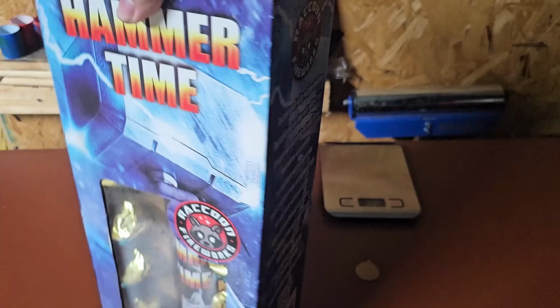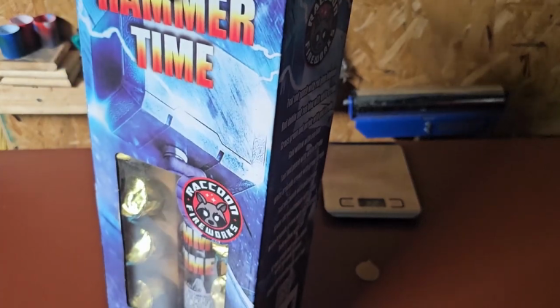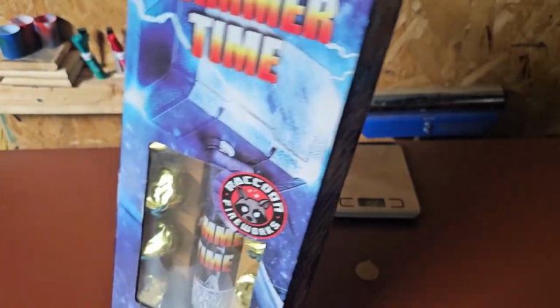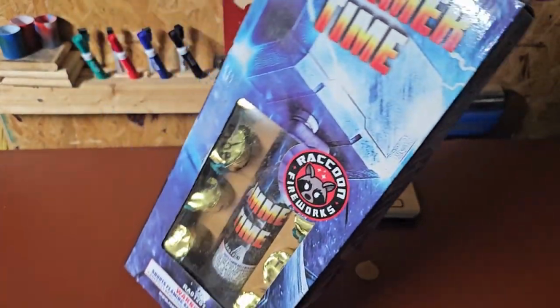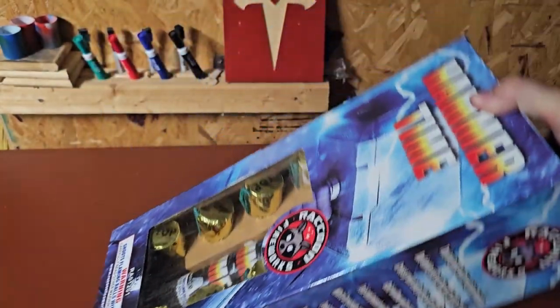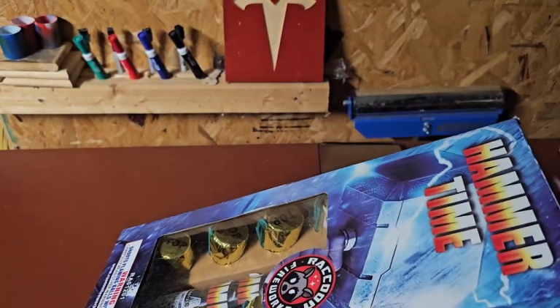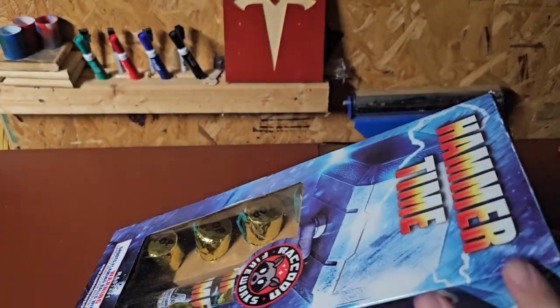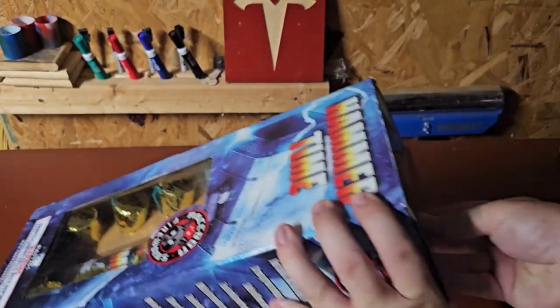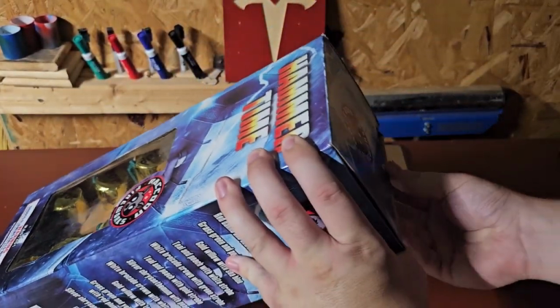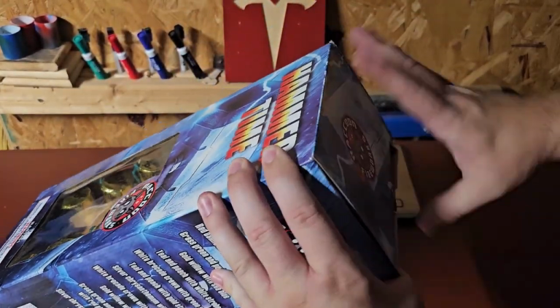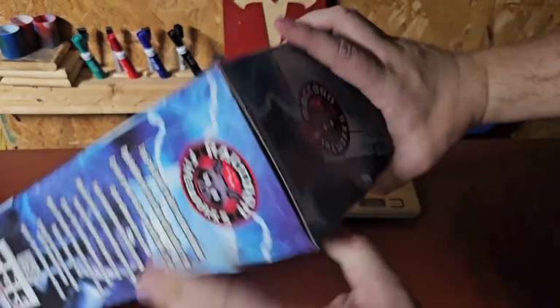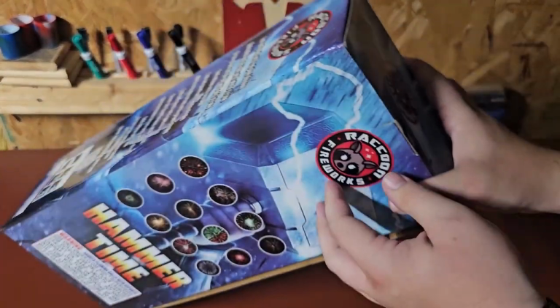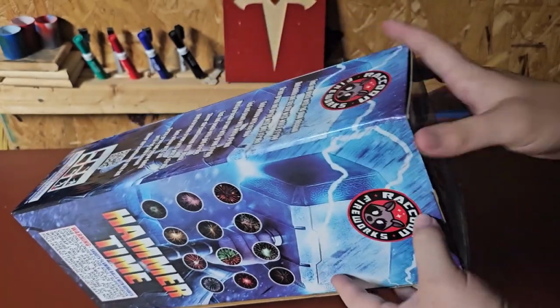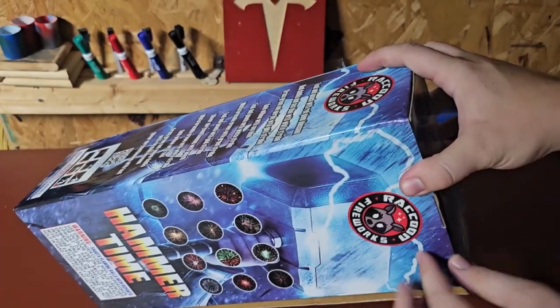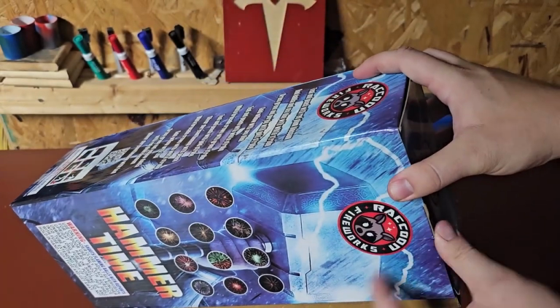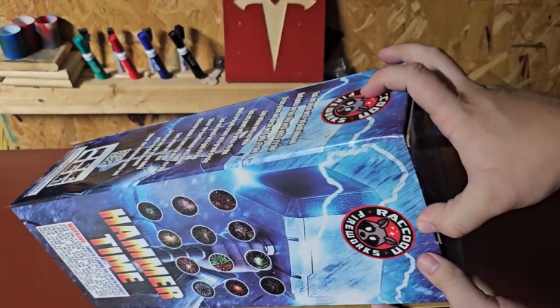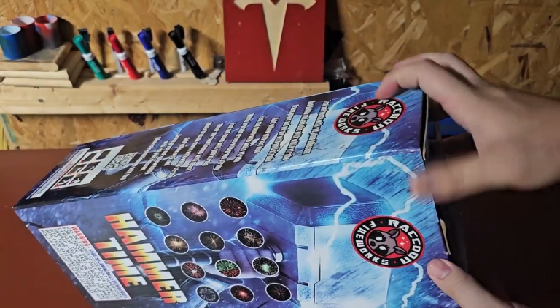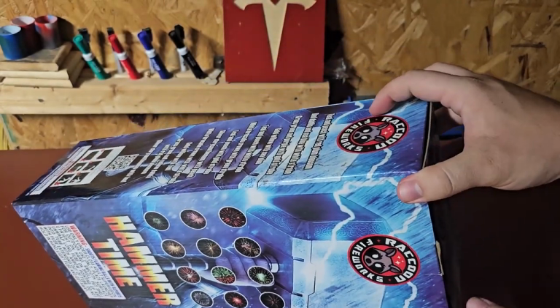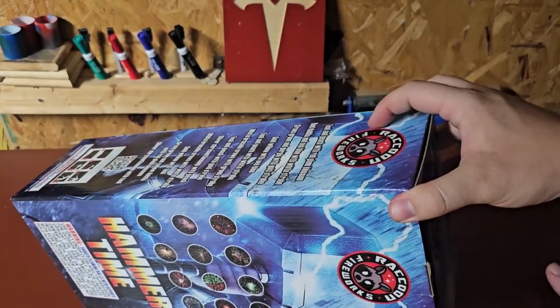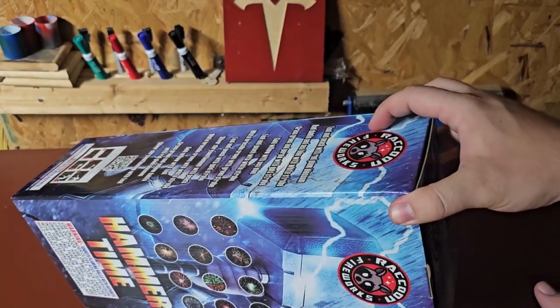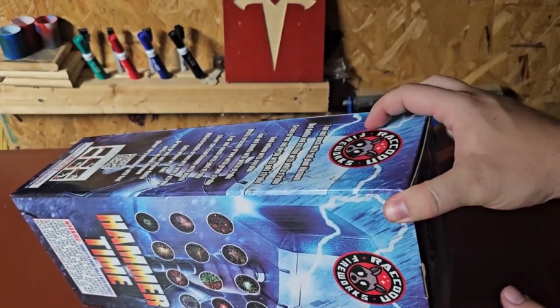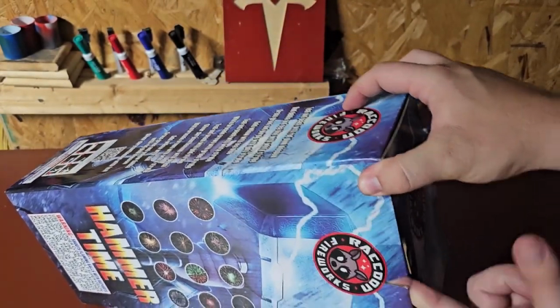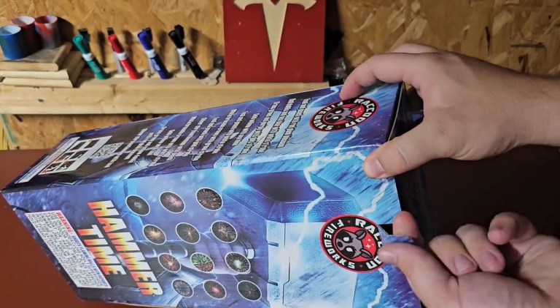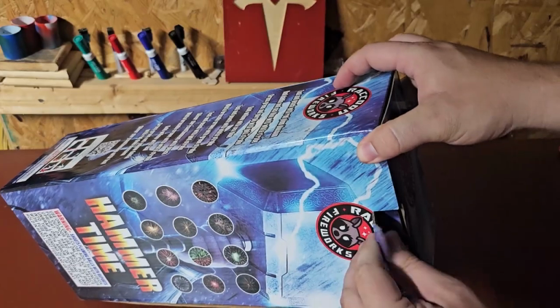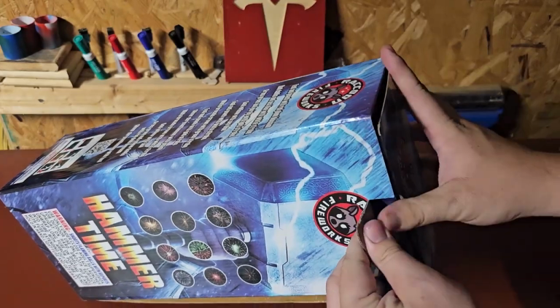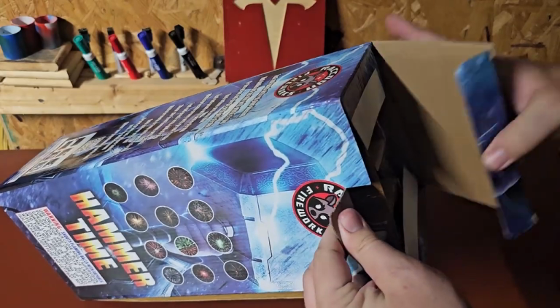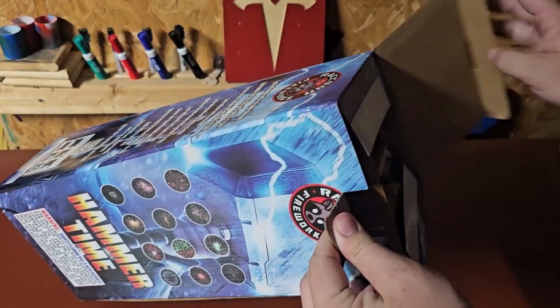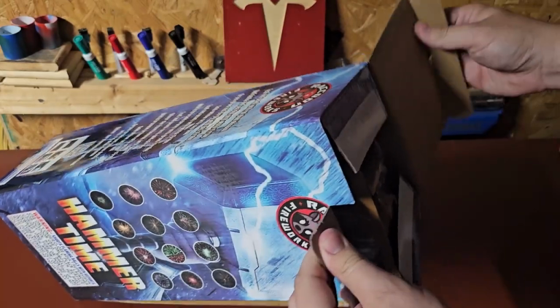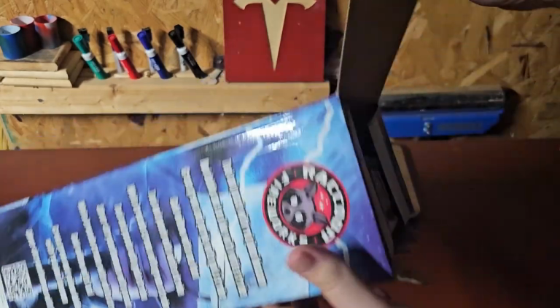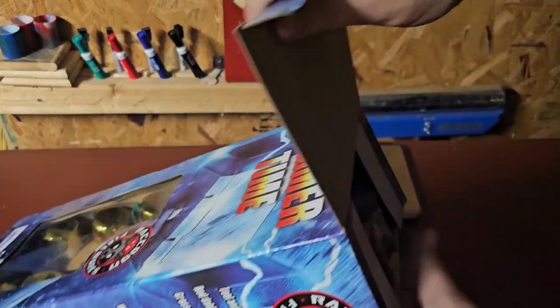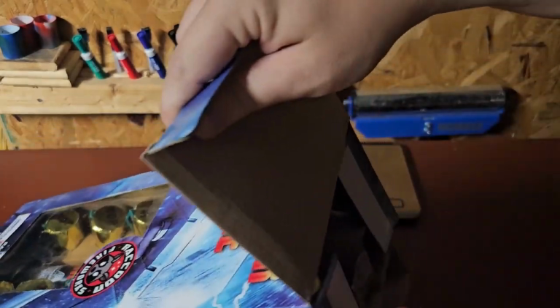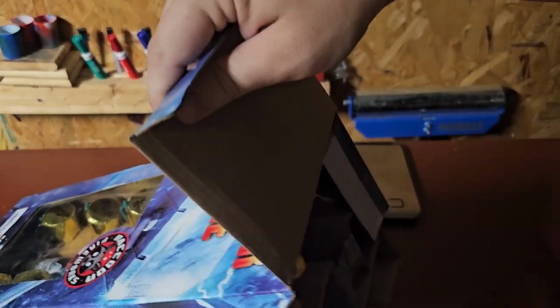So it'll be interesting to see if these shells are actually labeled for what their effect is. I would hope so, but I just opened a box of shells from this company and they actually were not, so that's a bit of a disappointment. But we'll see what we have in here.